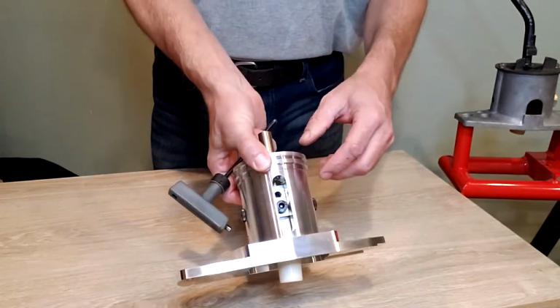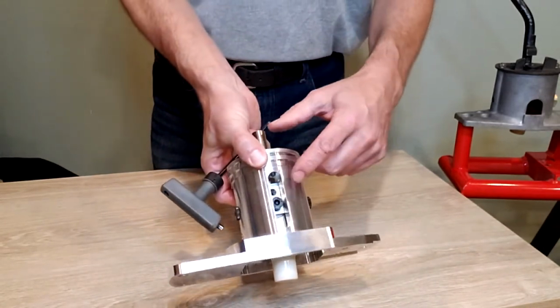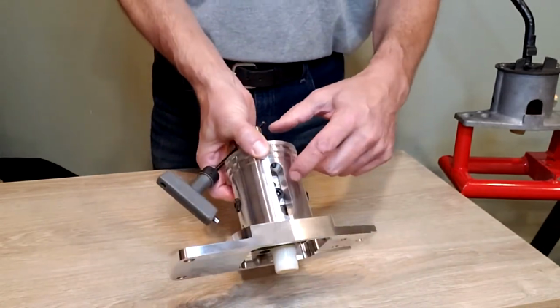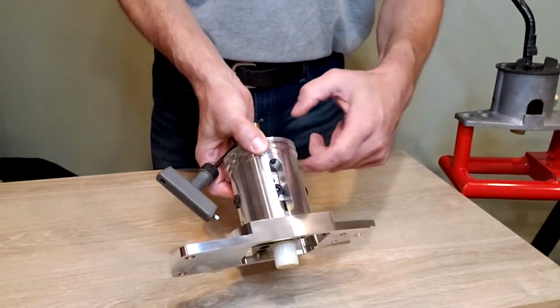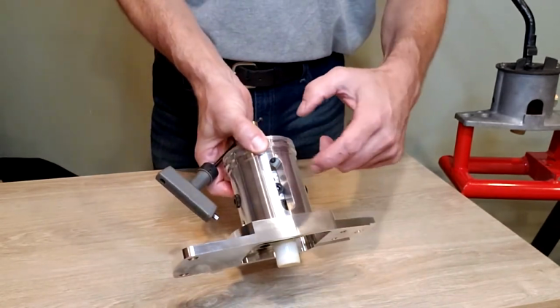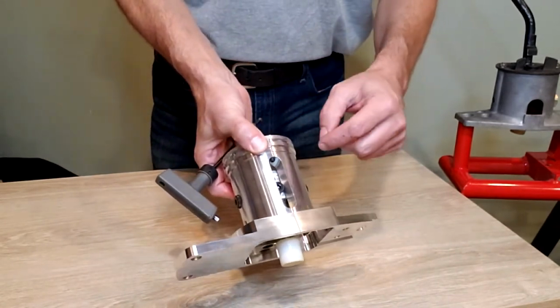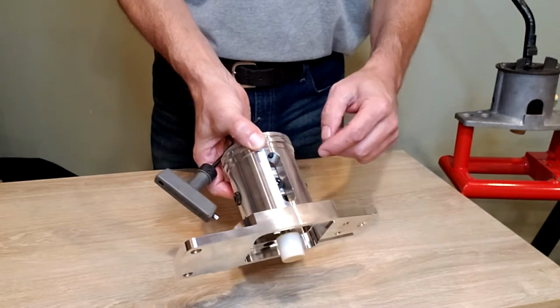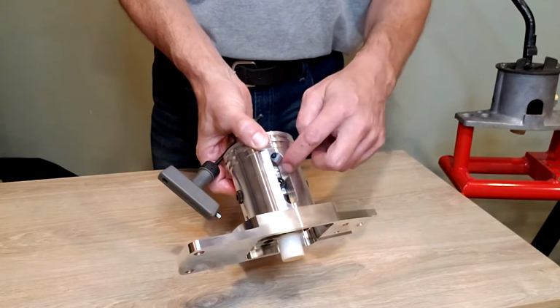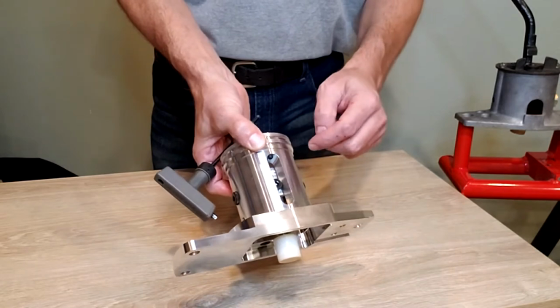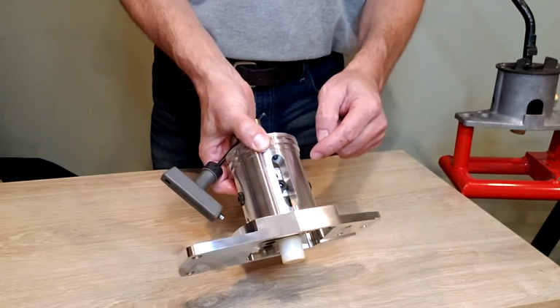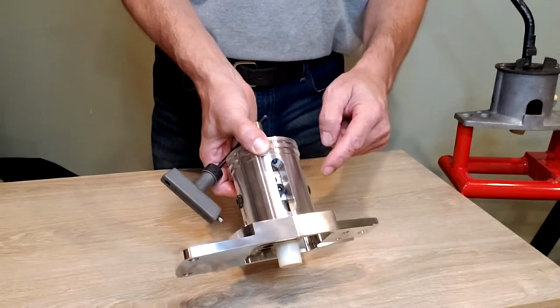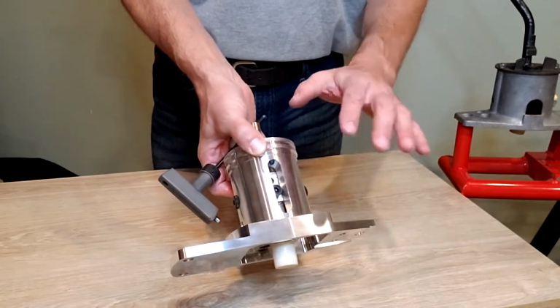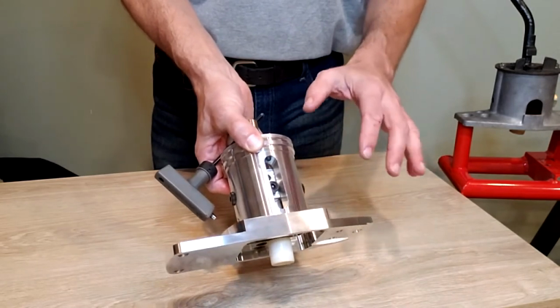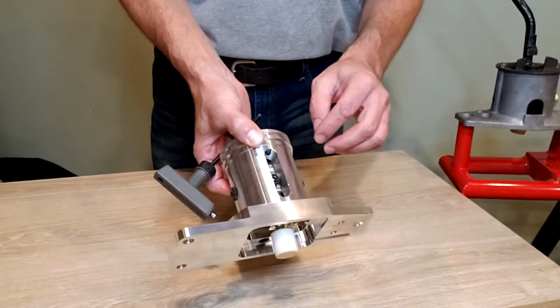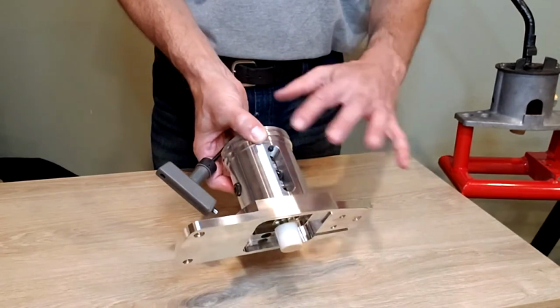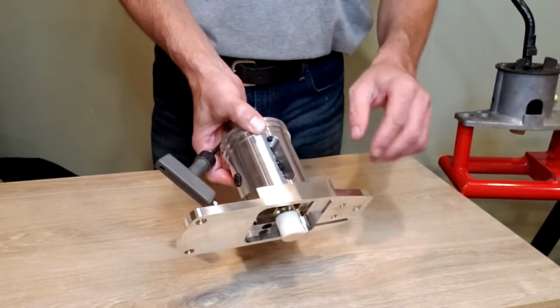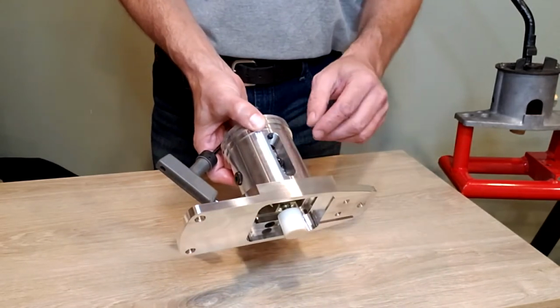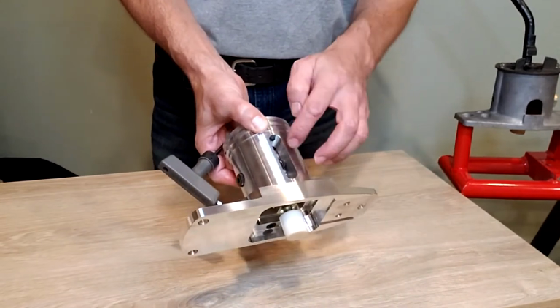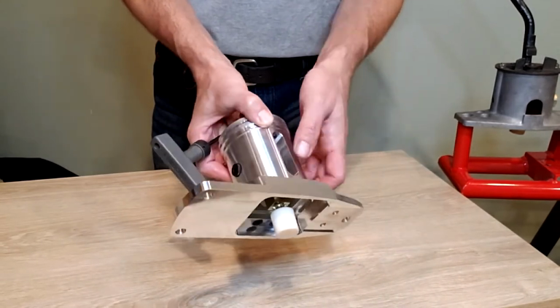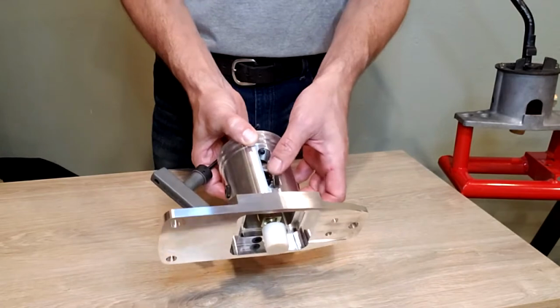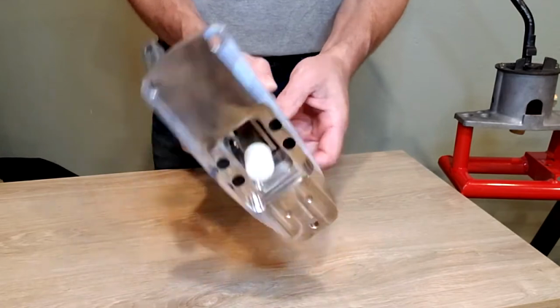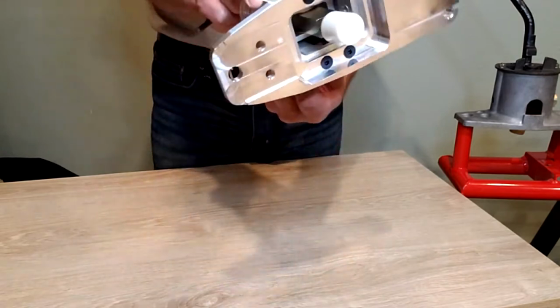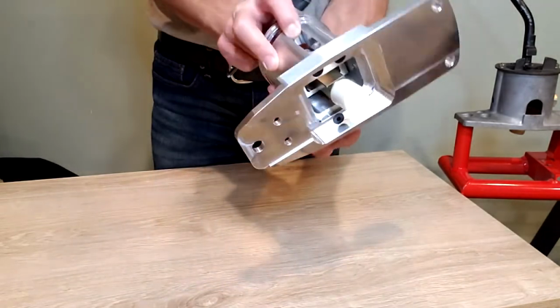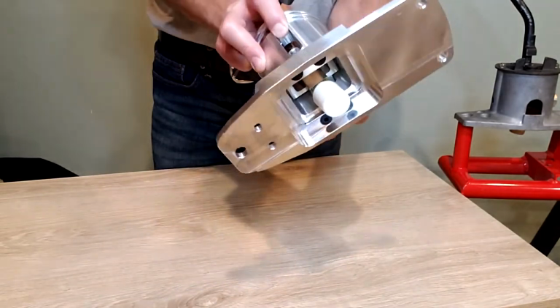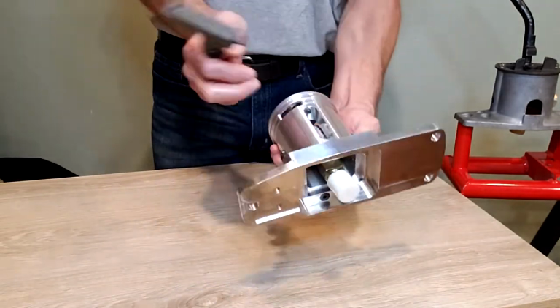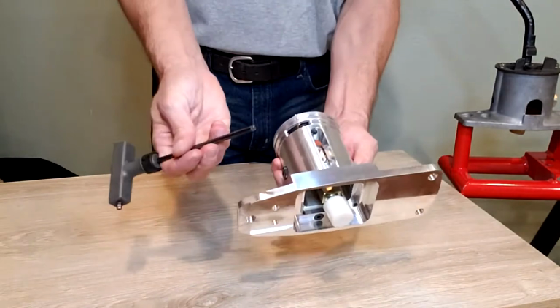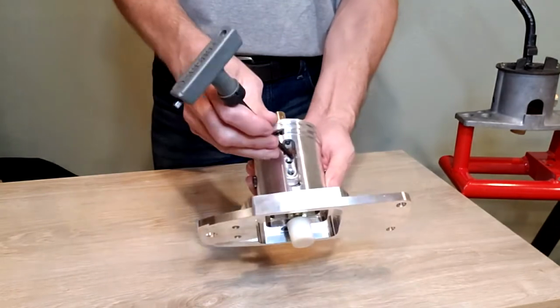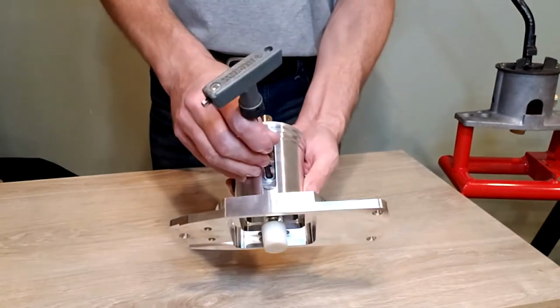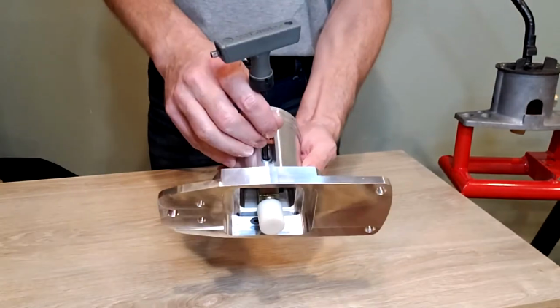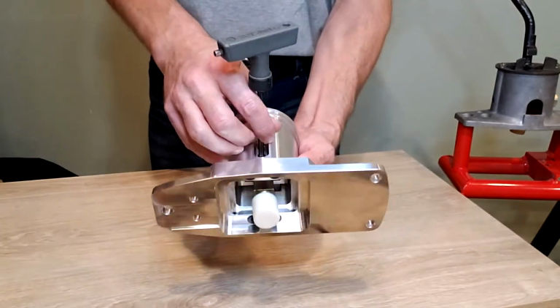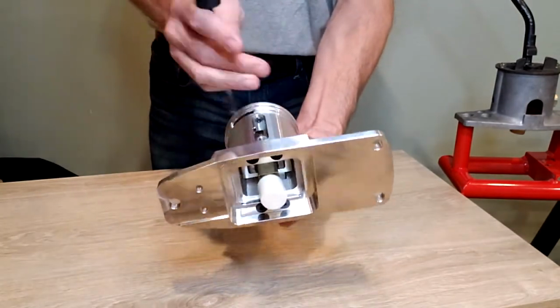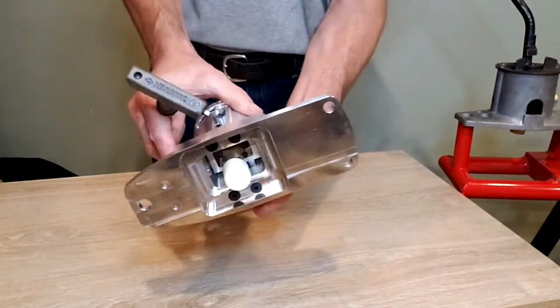Now instead of trying to fish it out of there, there's a snore washer under there that you don't want going falling and rolling across the floor. You can flip it over, use the other end of your Allen wrench and push it out into your hand.